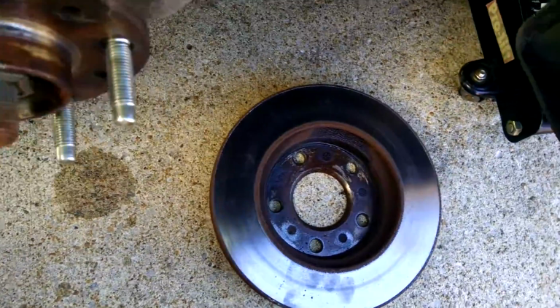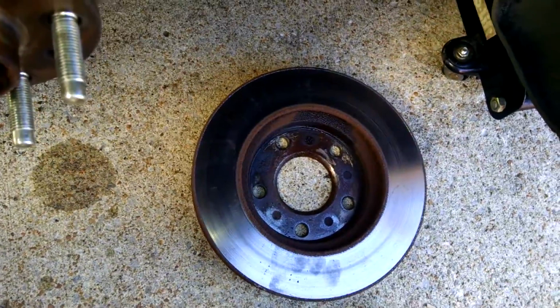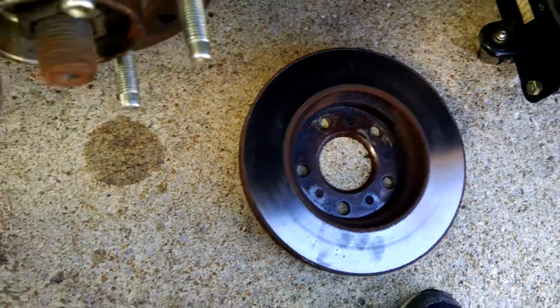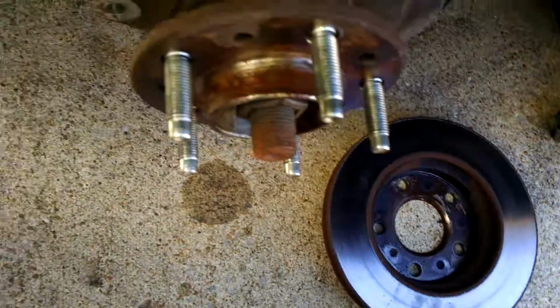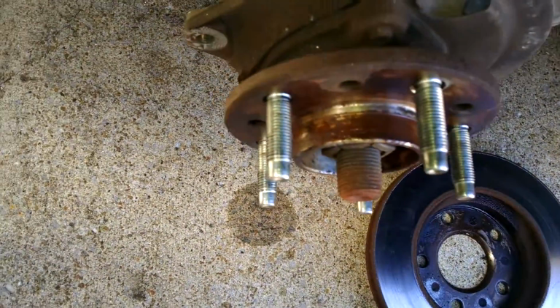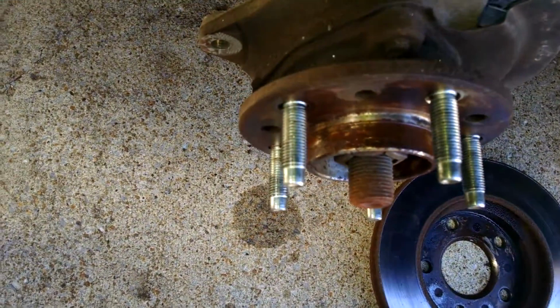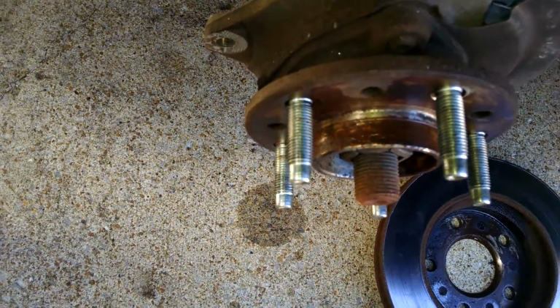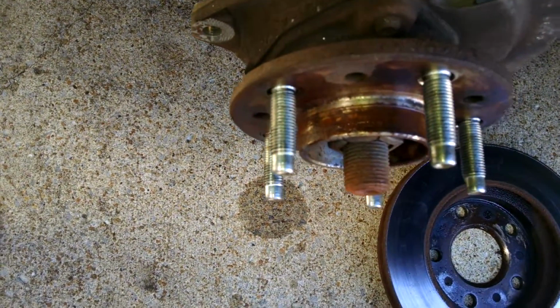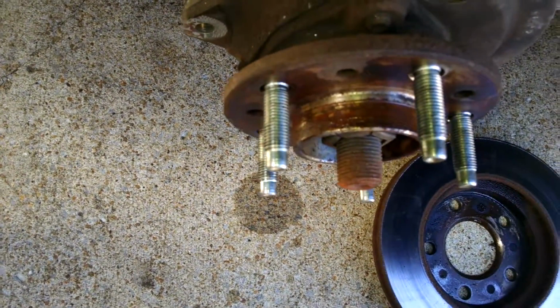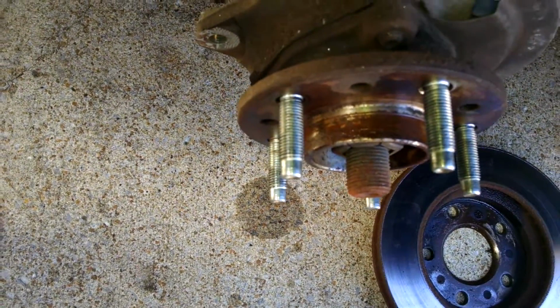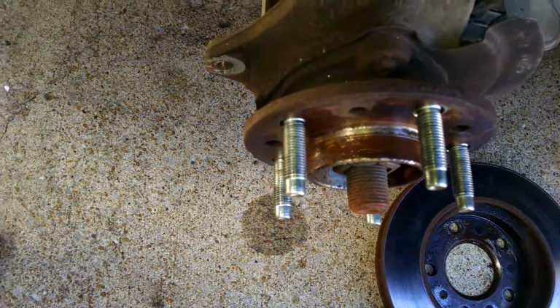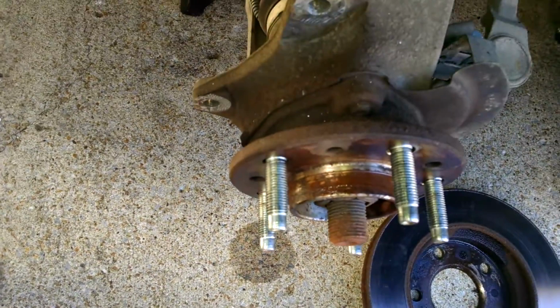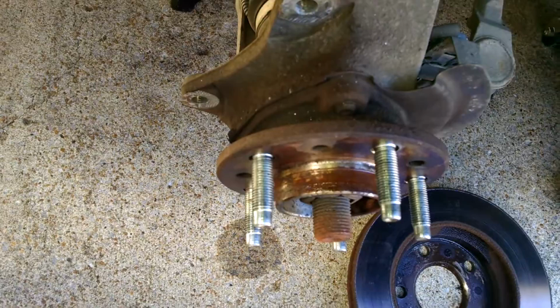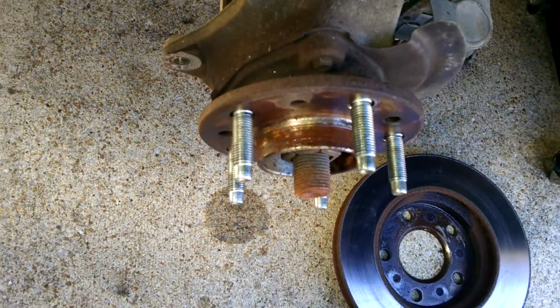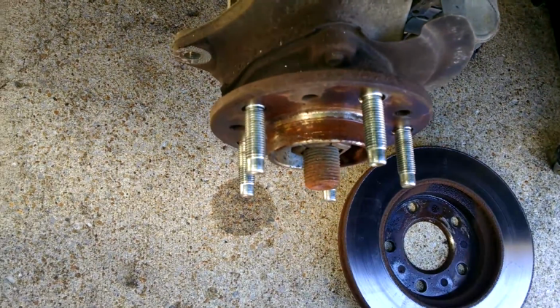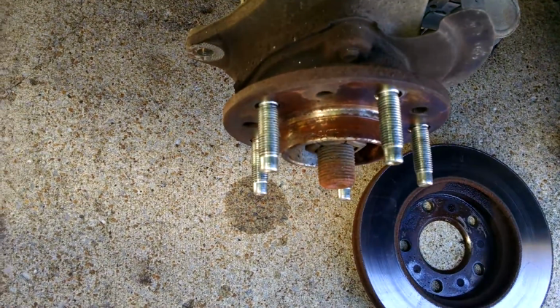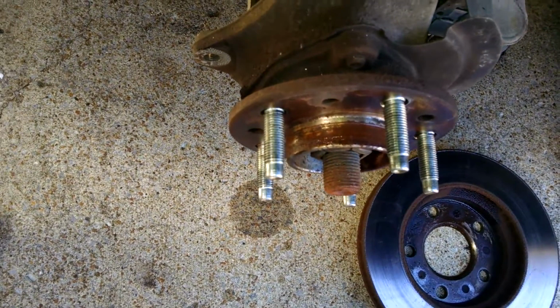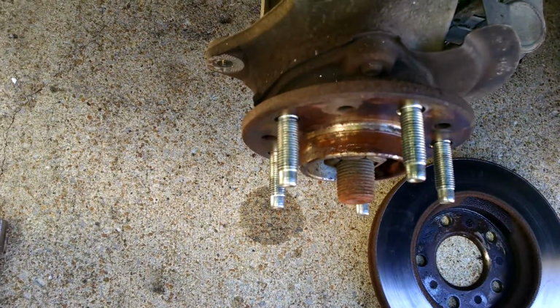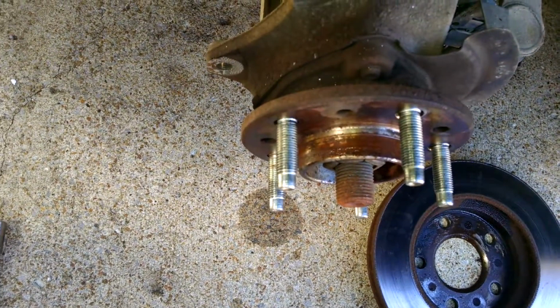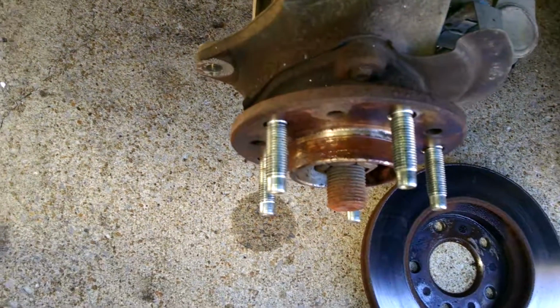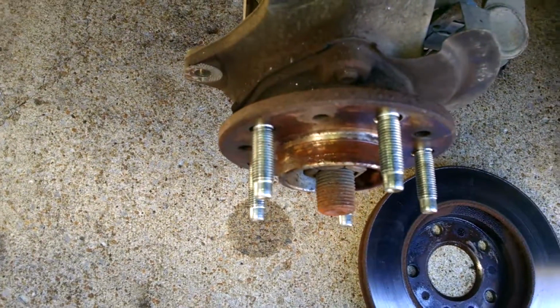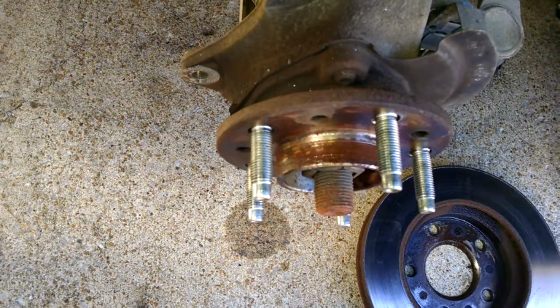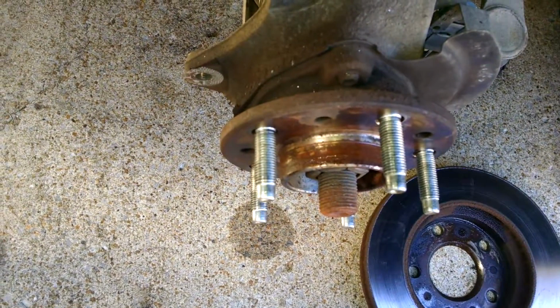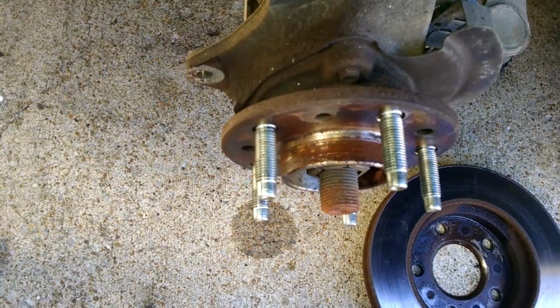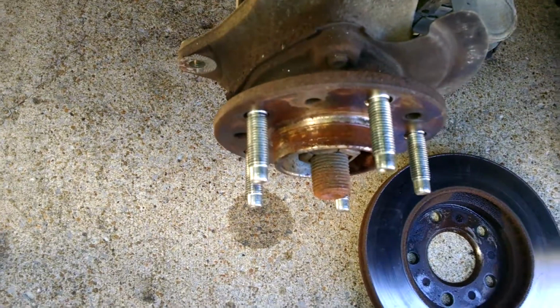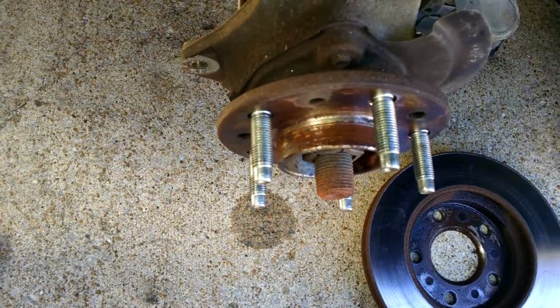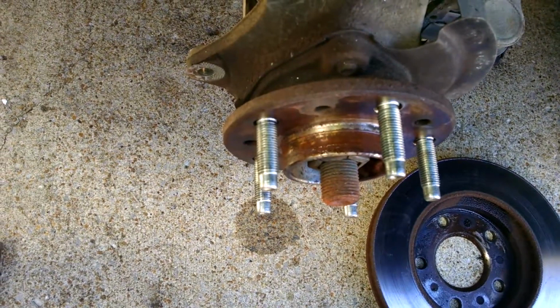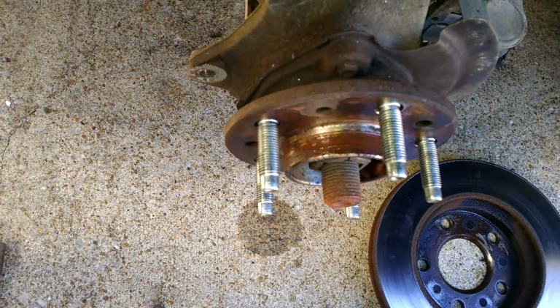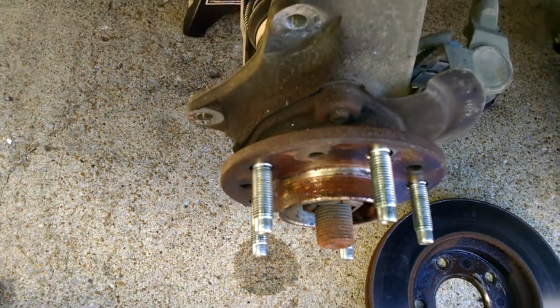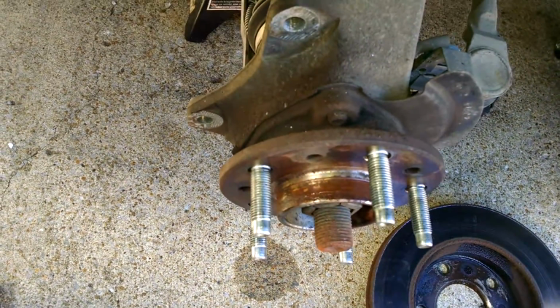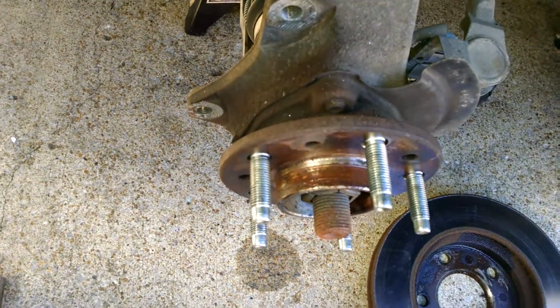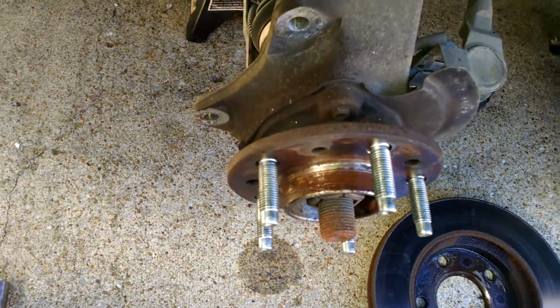This rotor is a little rusty. That's why my uncle decided to replace the actual rotors also. So I'm going to clean this up a little bit and then we'll reassemble this thing and I'll show you guys how it goes right back together.